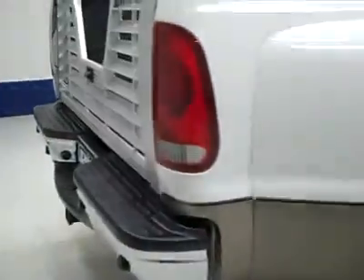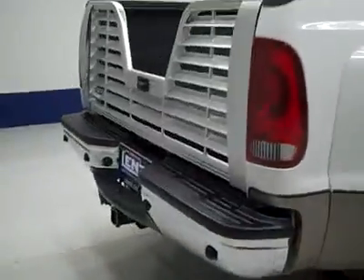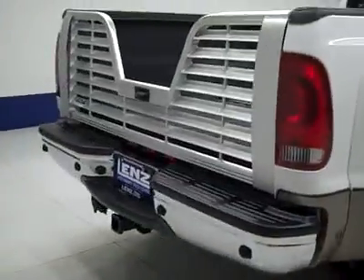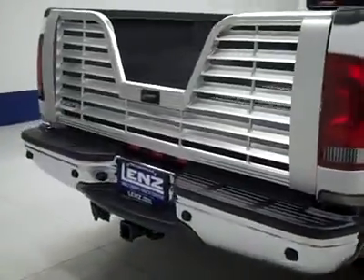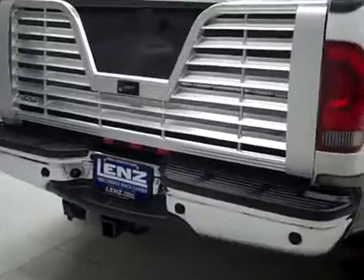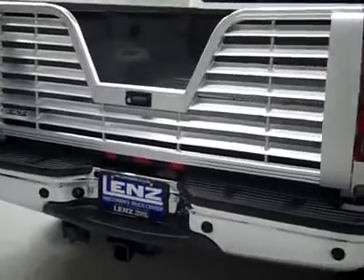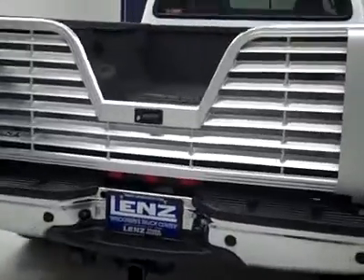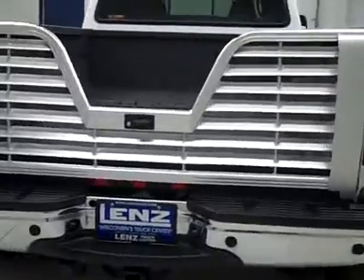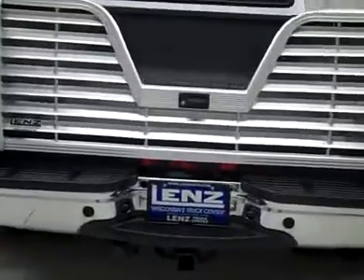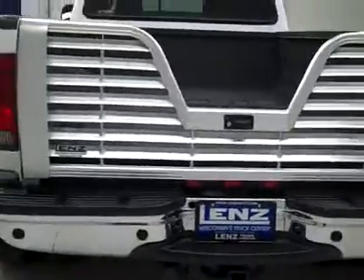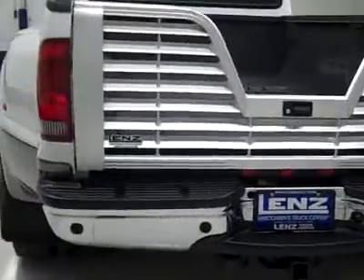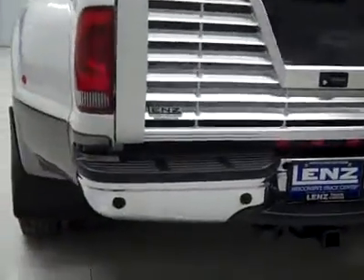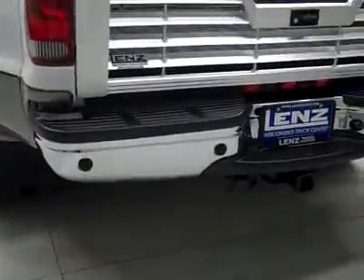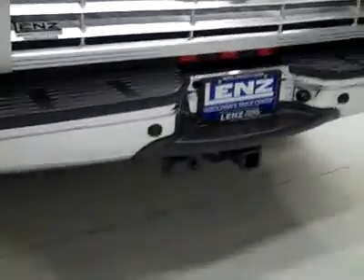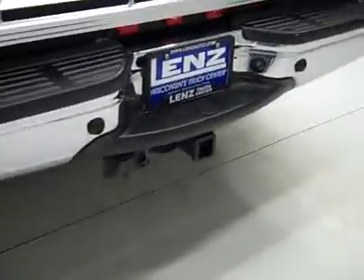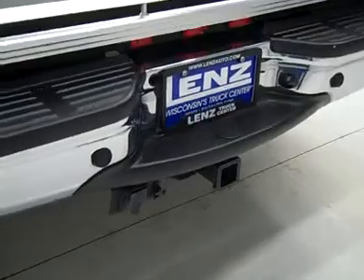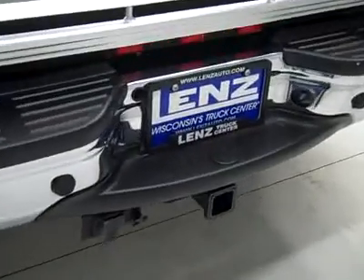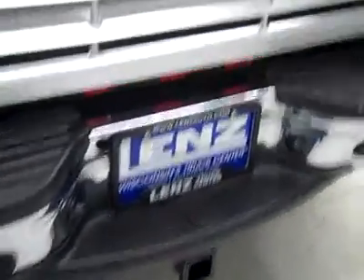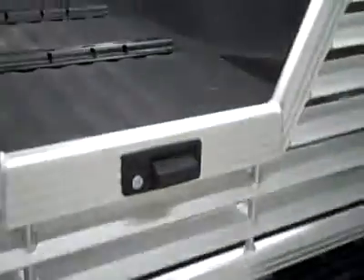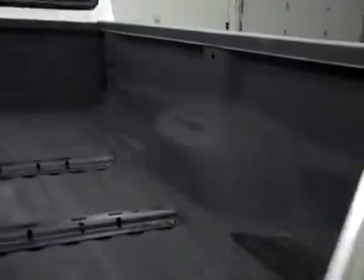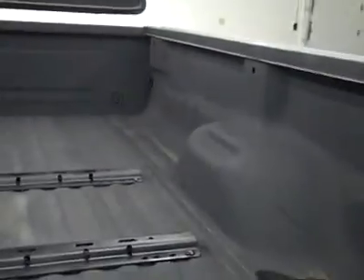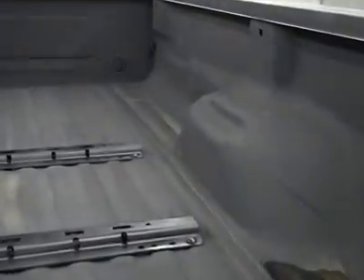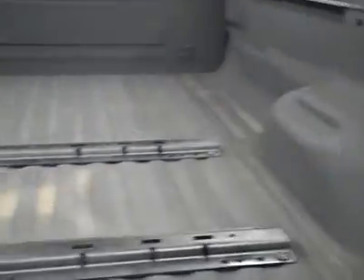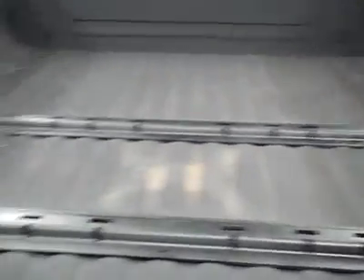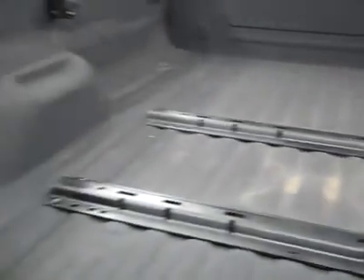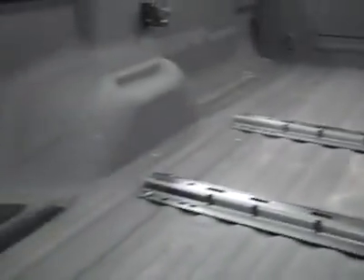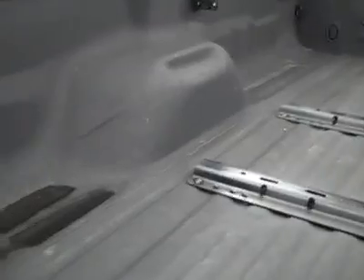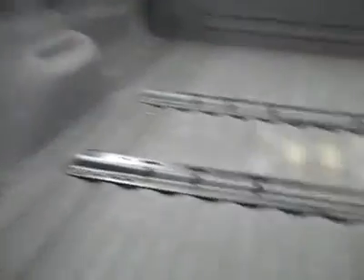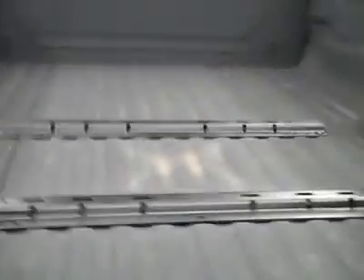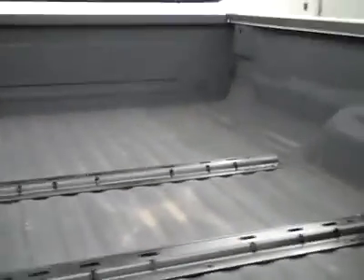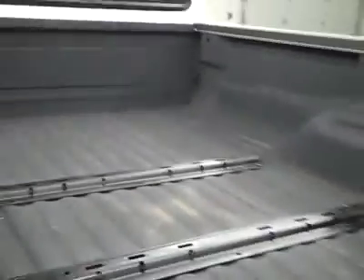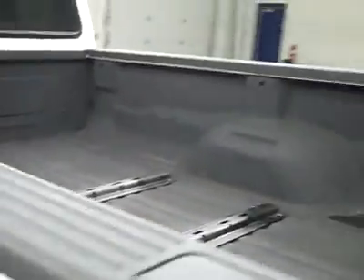Around back, the rear bumper and tailgate — it's an airgate — are in good shape. There are reverse sensors, a hitch, transmission cooler, and wiring as part of the towing package. In the bed itself, there's a spray-in bed liner and fifth wheel rails. The bed liner is holding up really nicely.